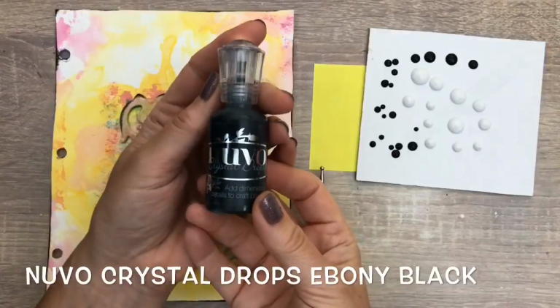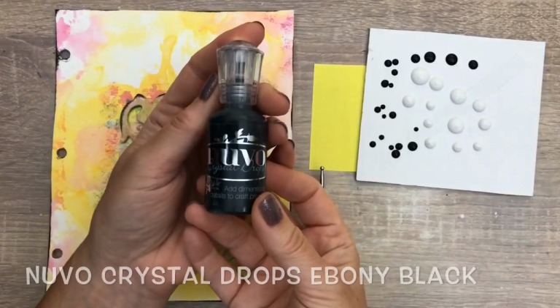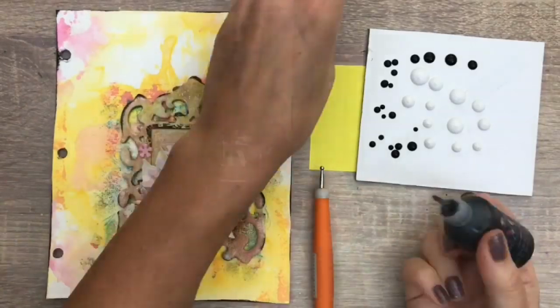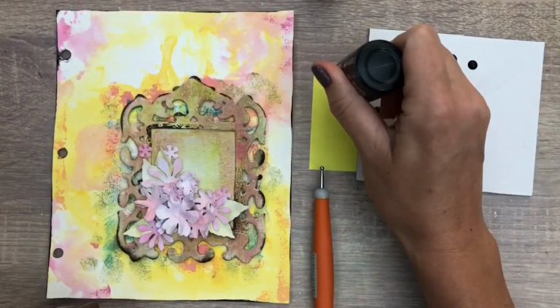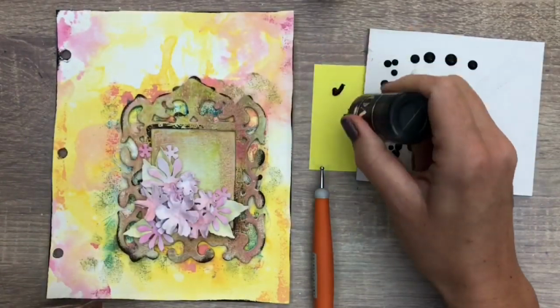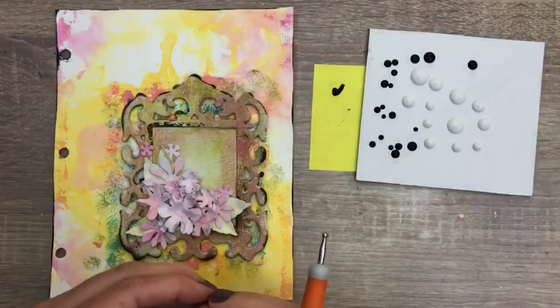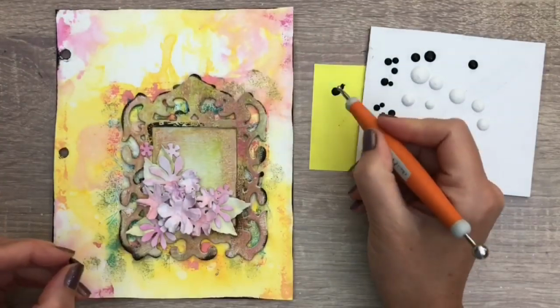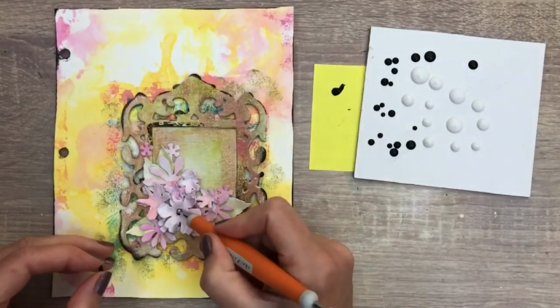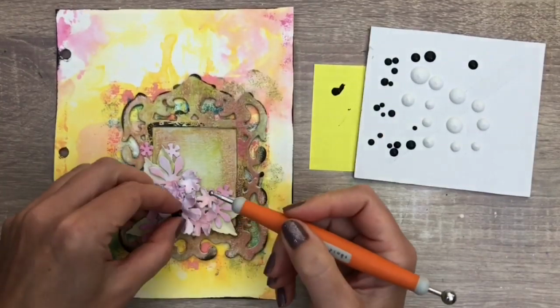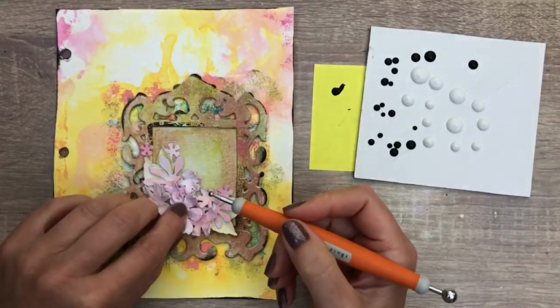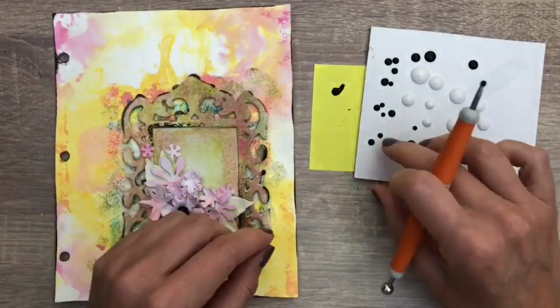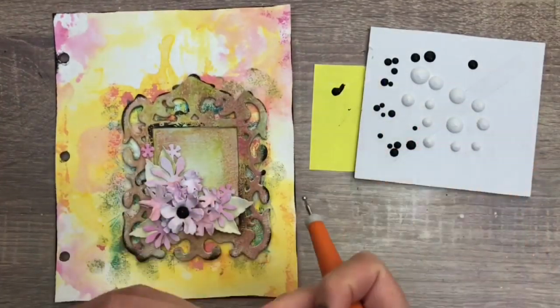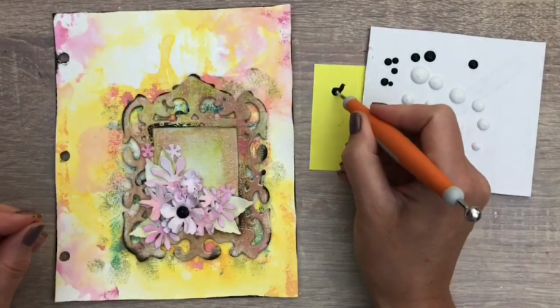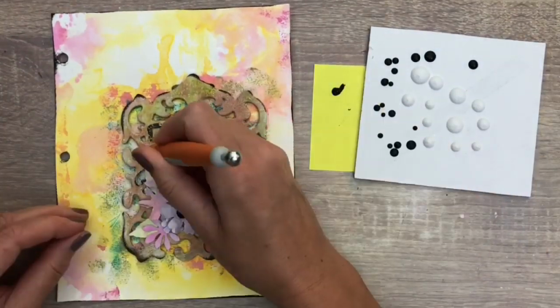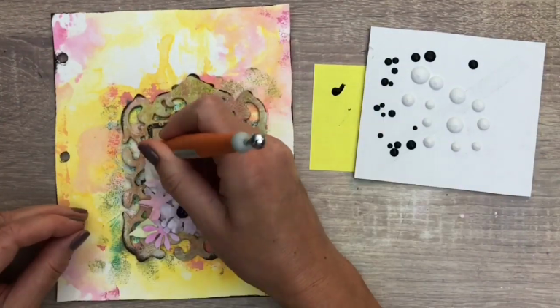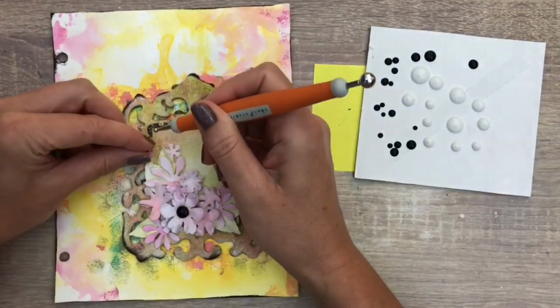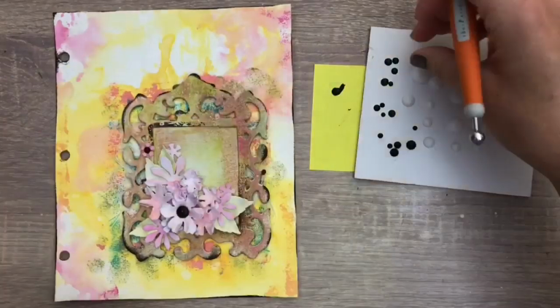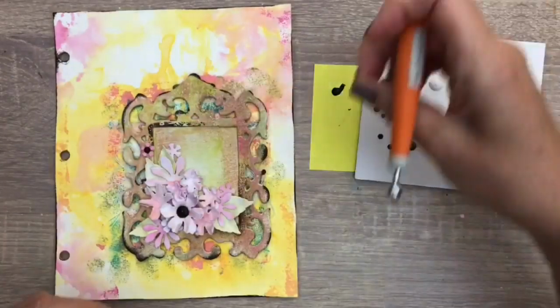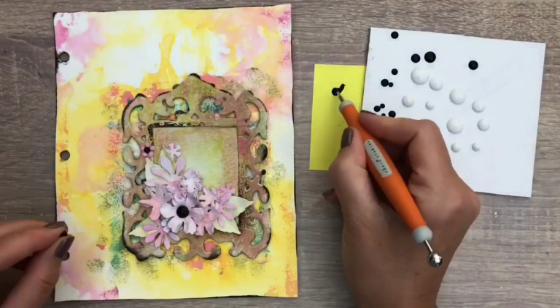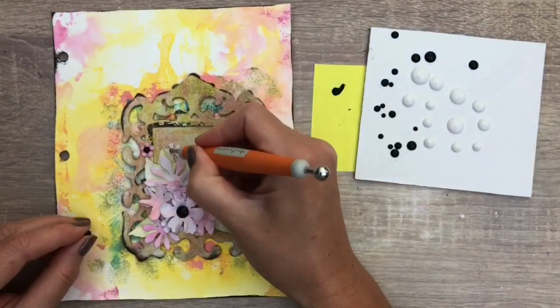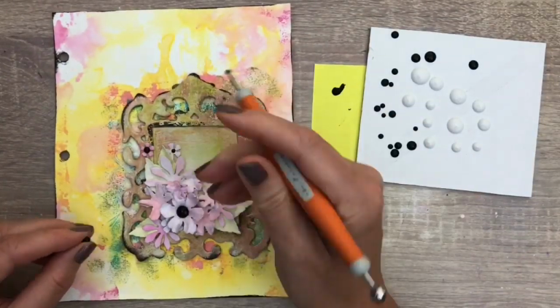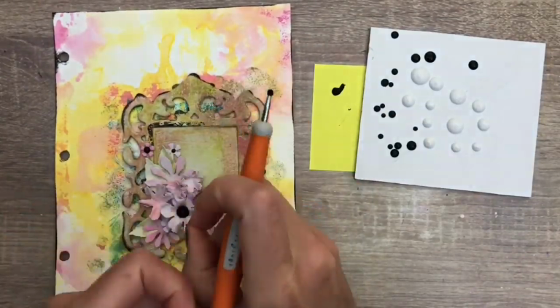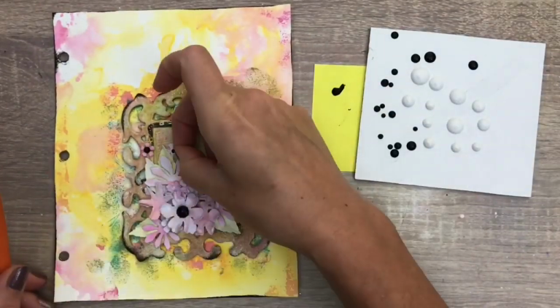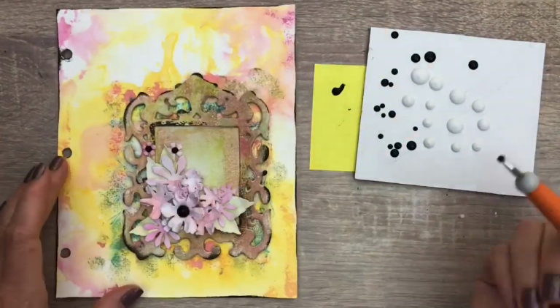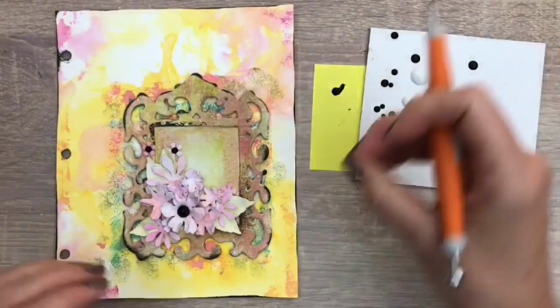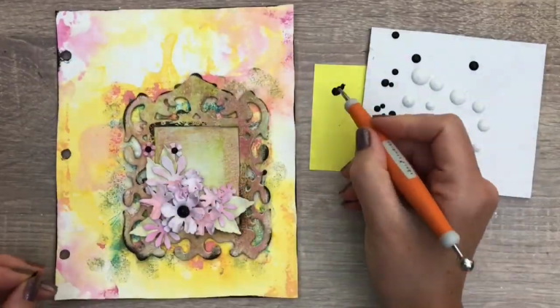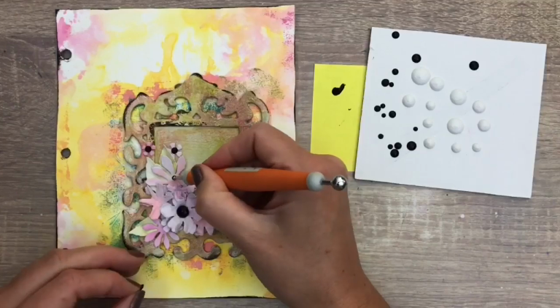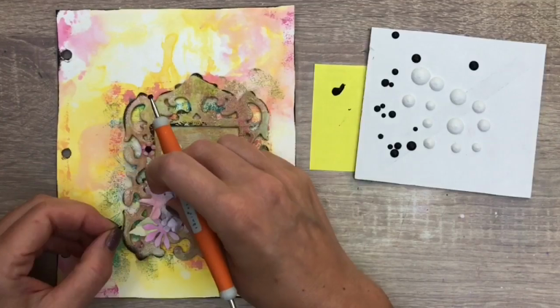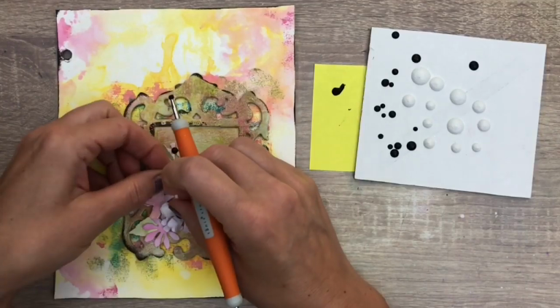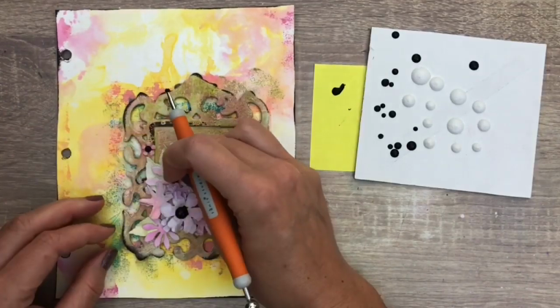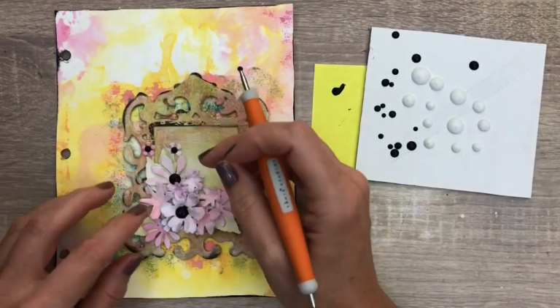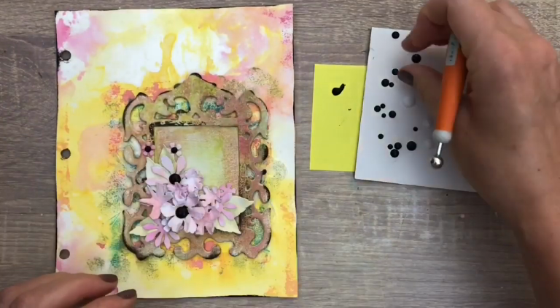To finish the flowers, I add premade Nuvo crystal drops for flower hearts. I use the same color drops on a piece of paper and add a bit in the center with a ball tool — this works as a glue and lets you reach the flowers better.